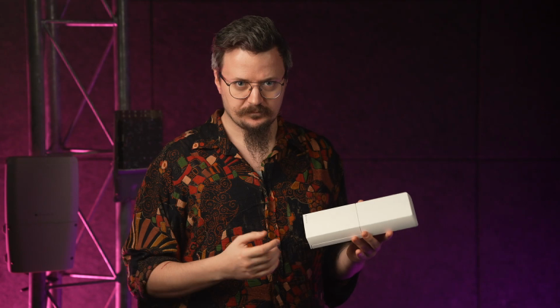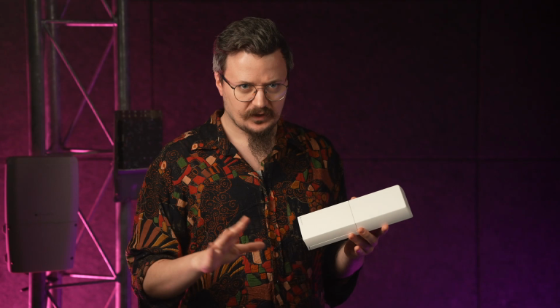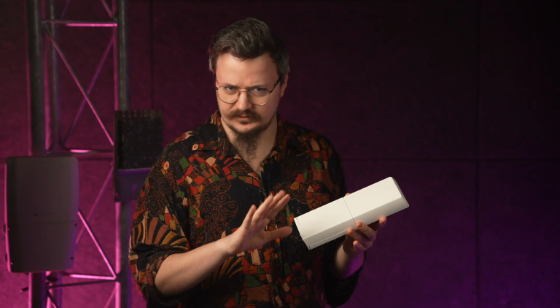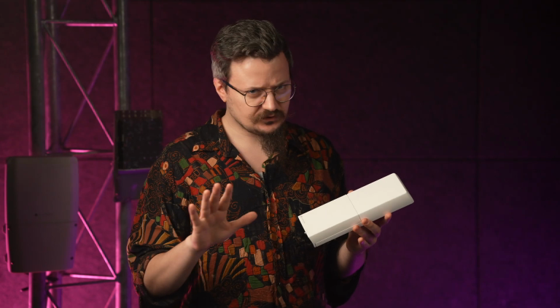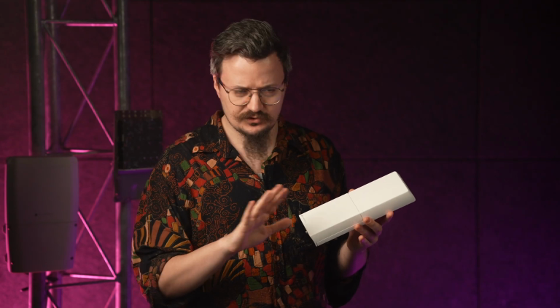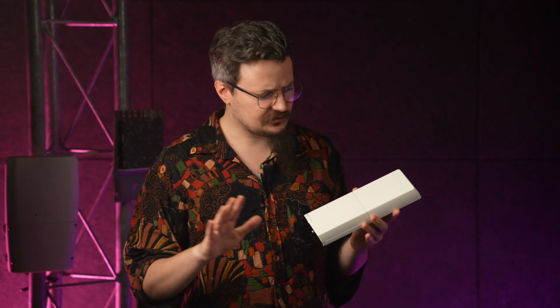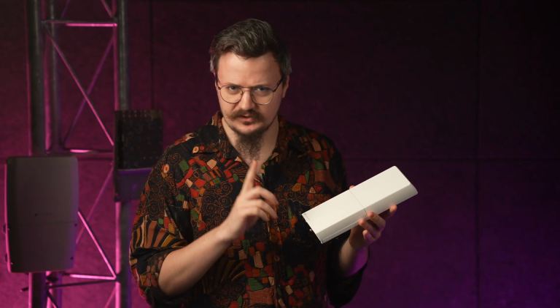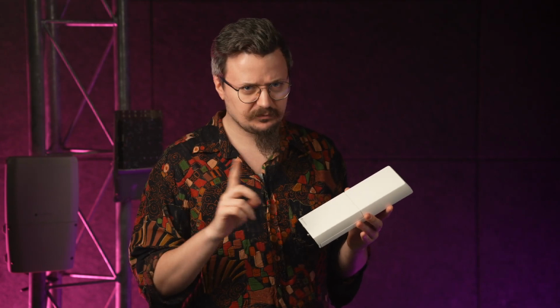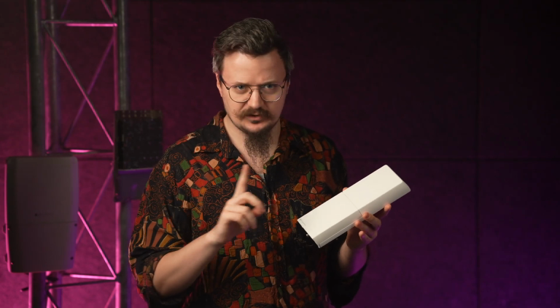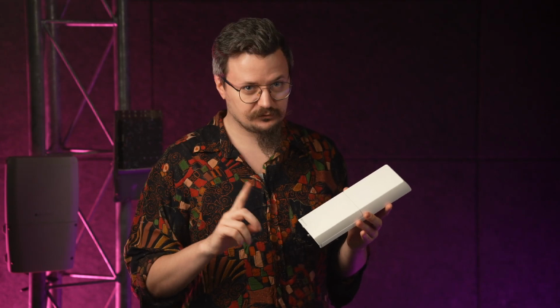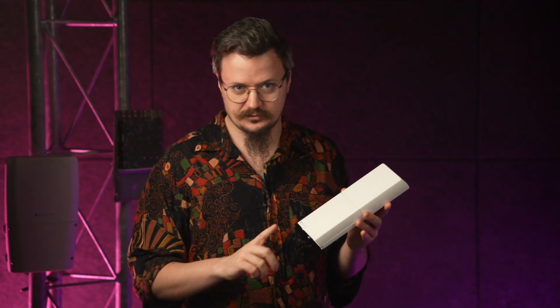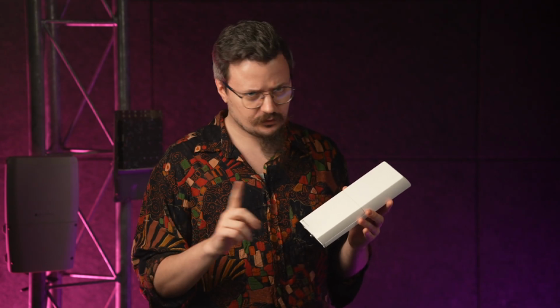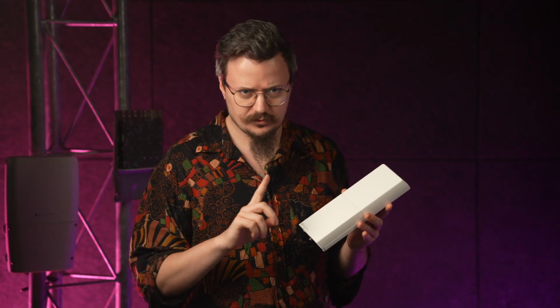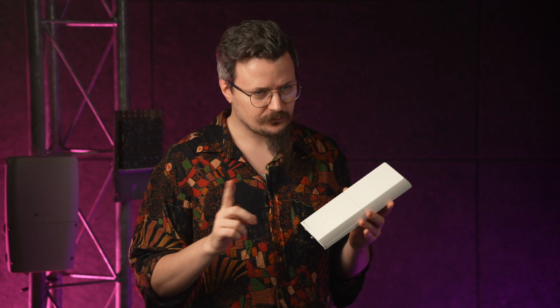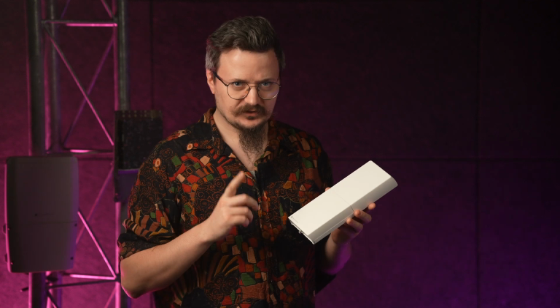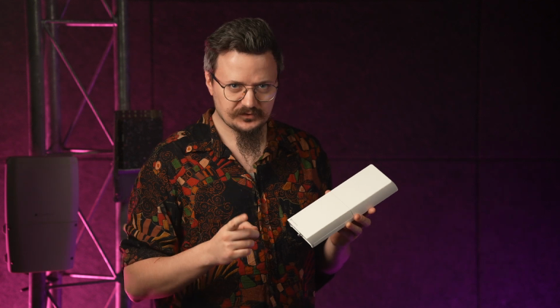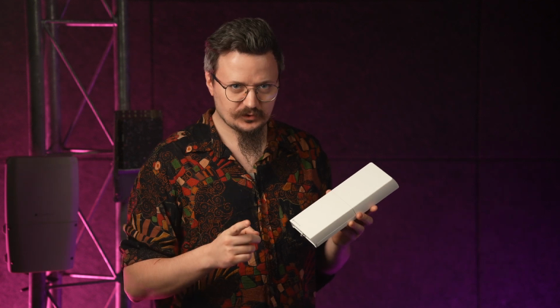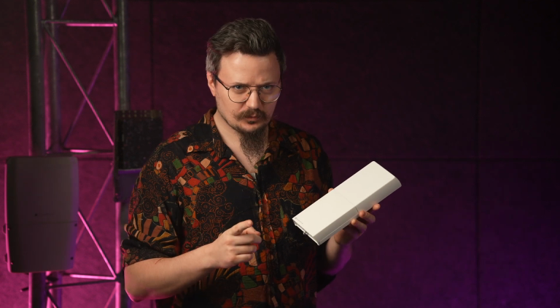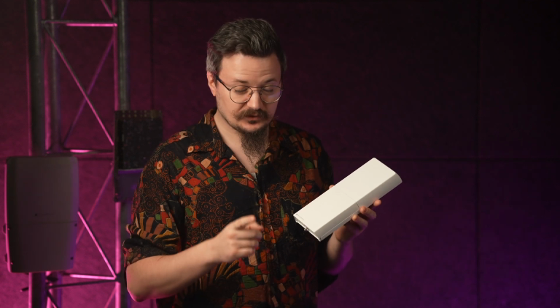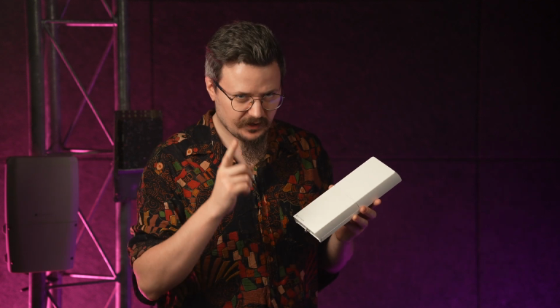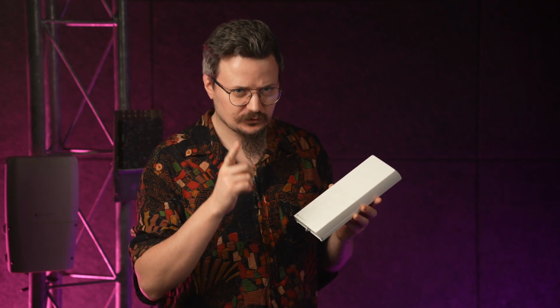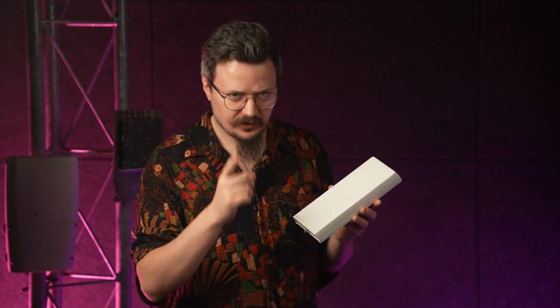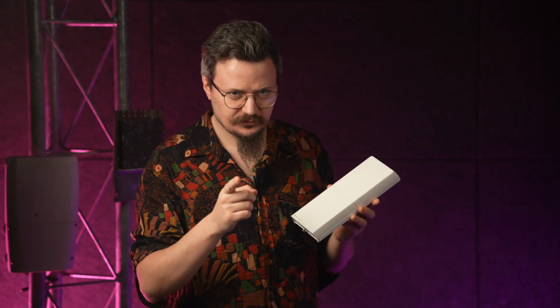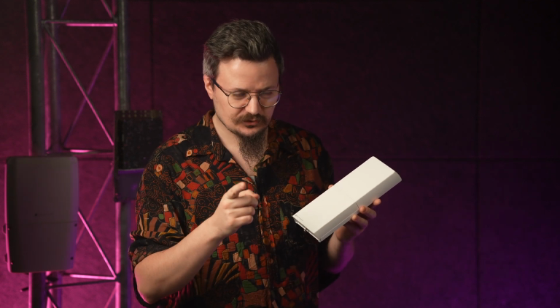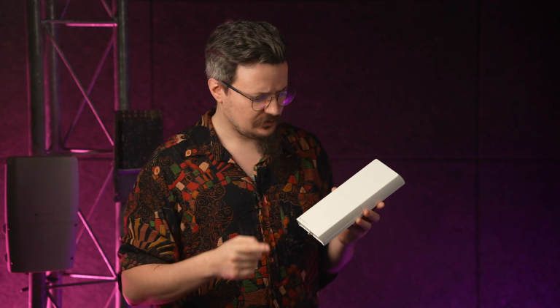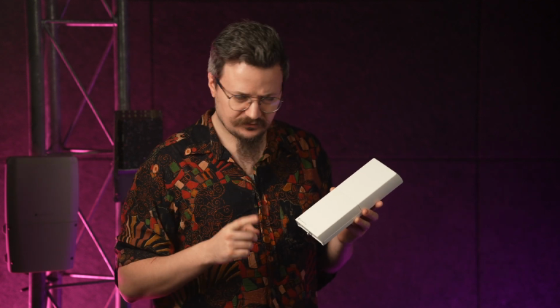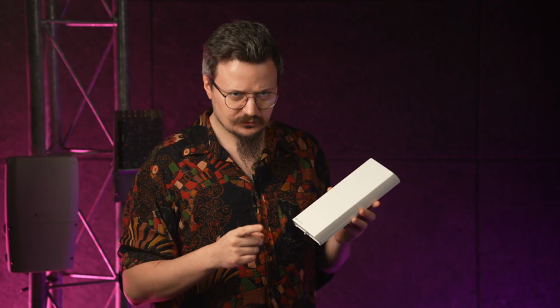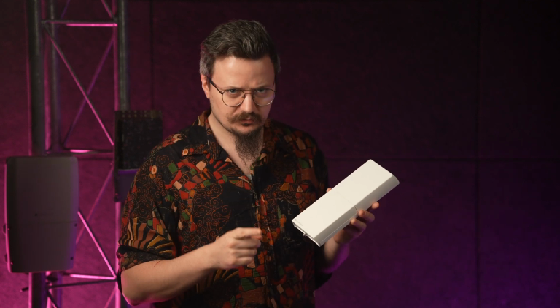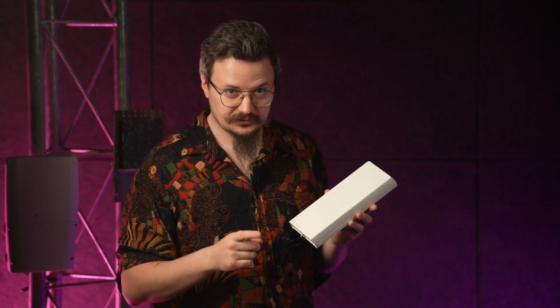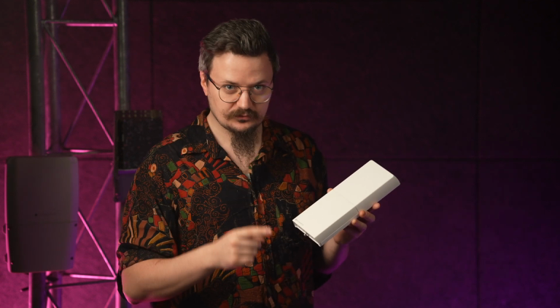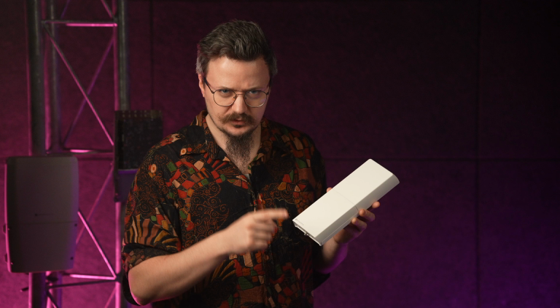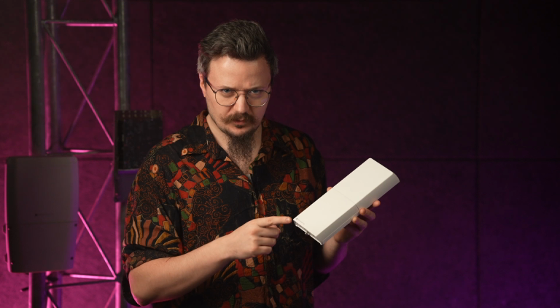And this isn't just a basic media converter. The FTC21 is packed with smart features, thanks to its built-in Switch OS.